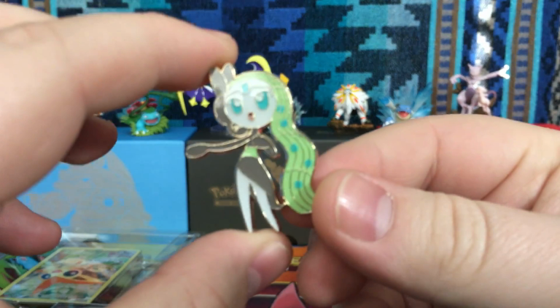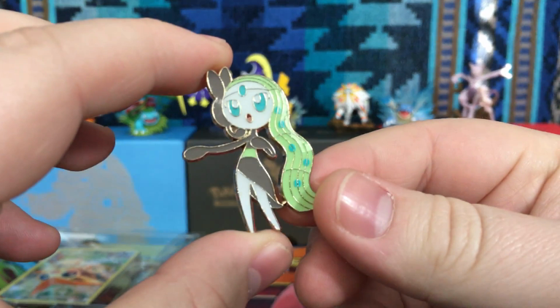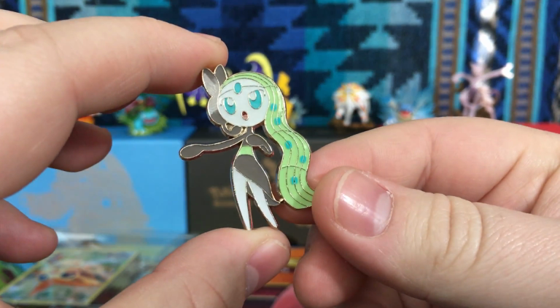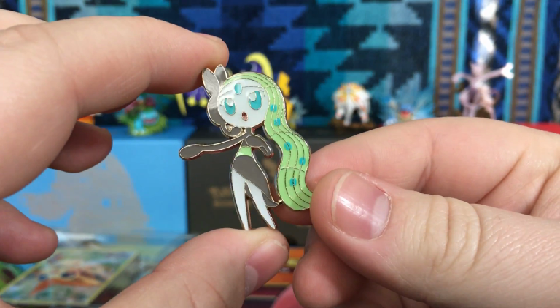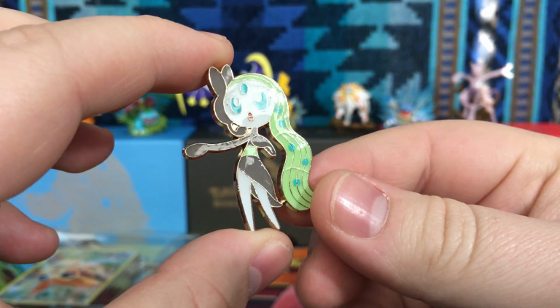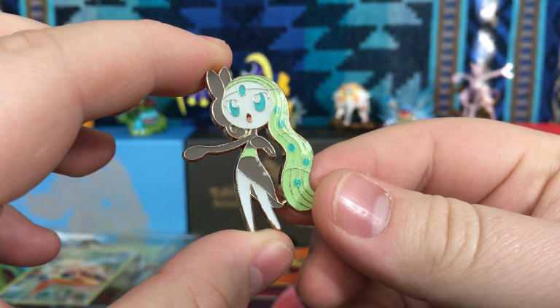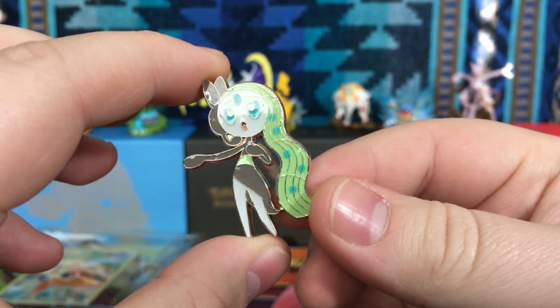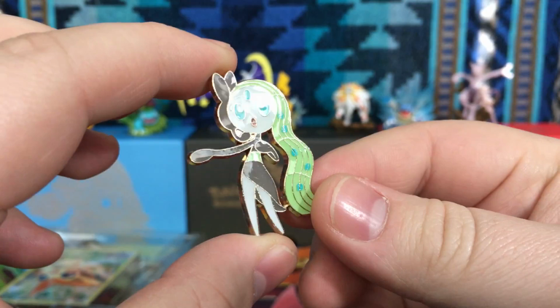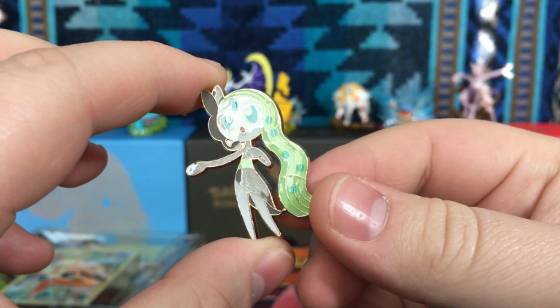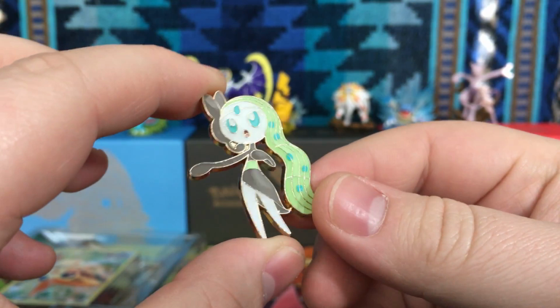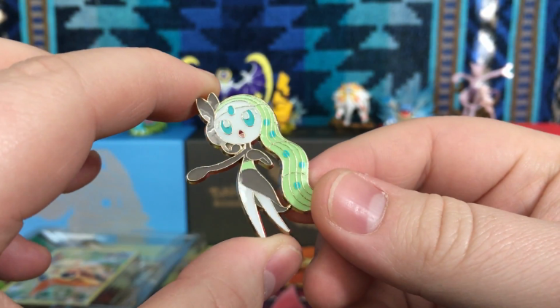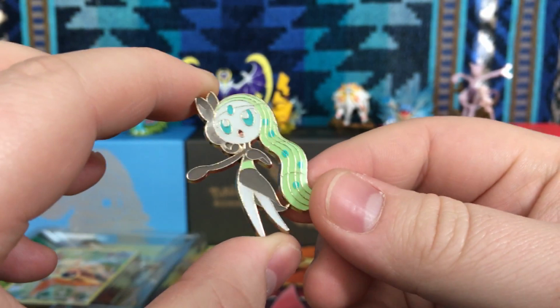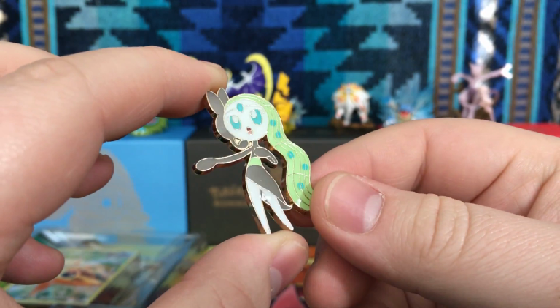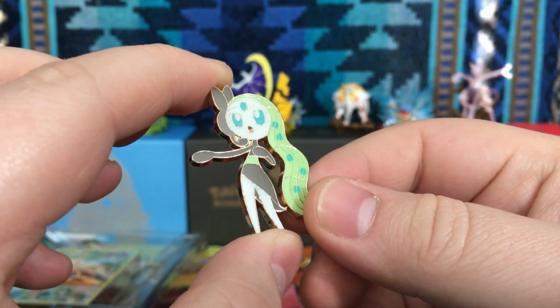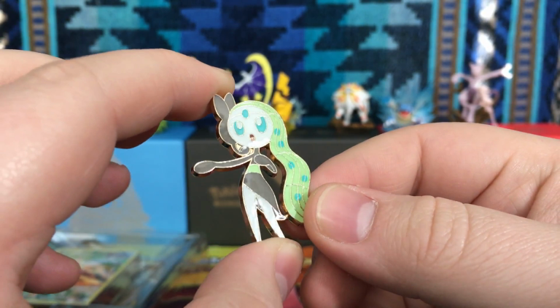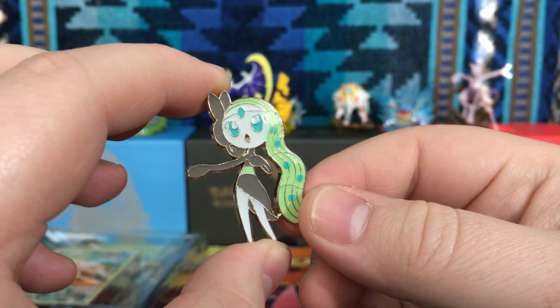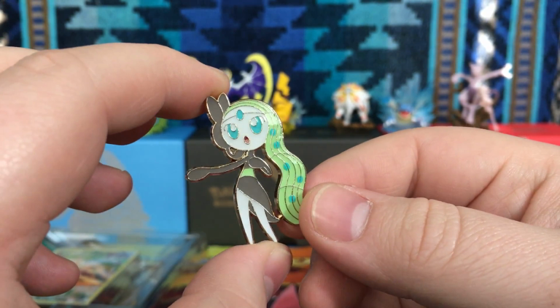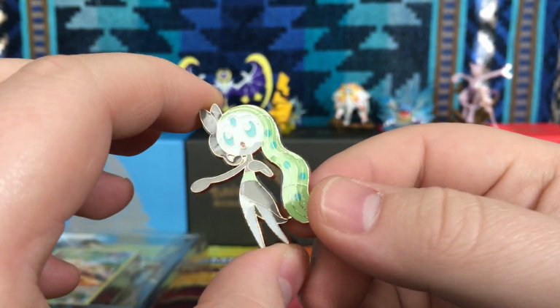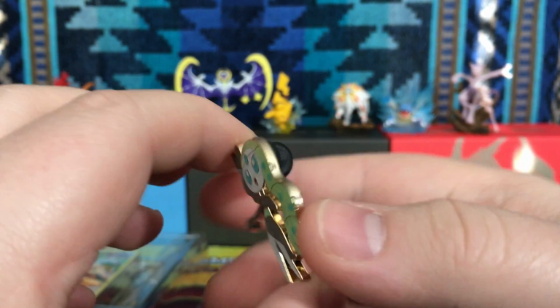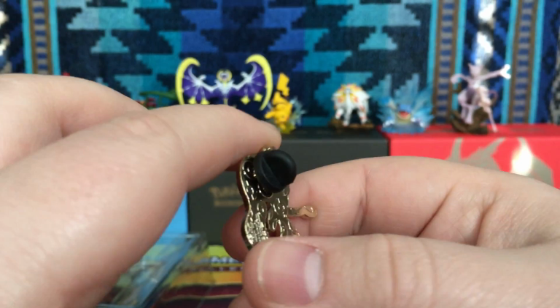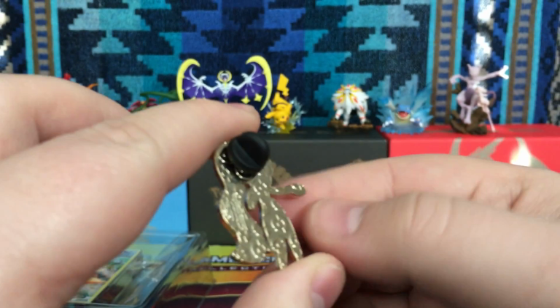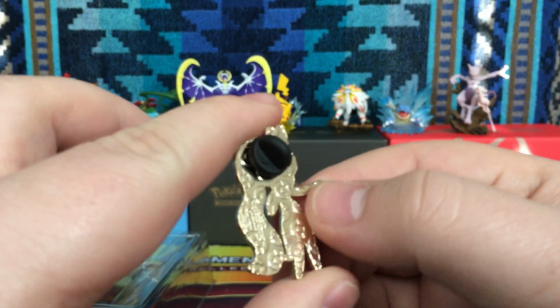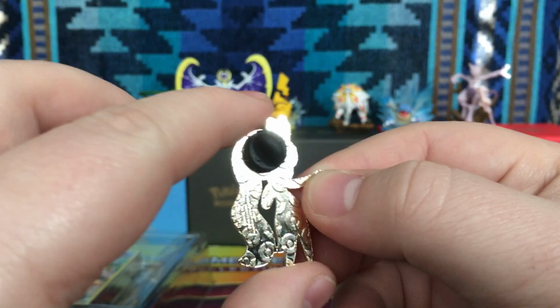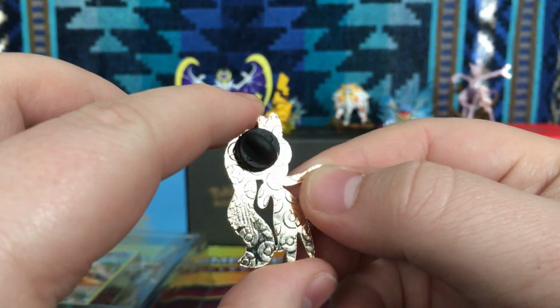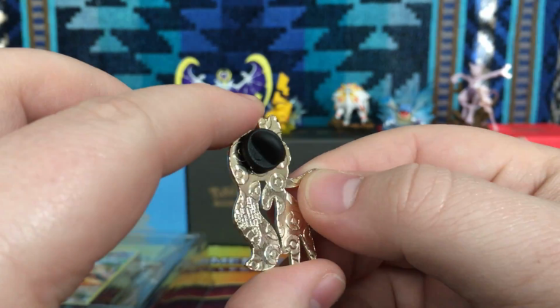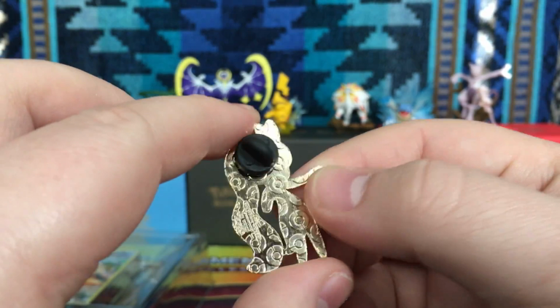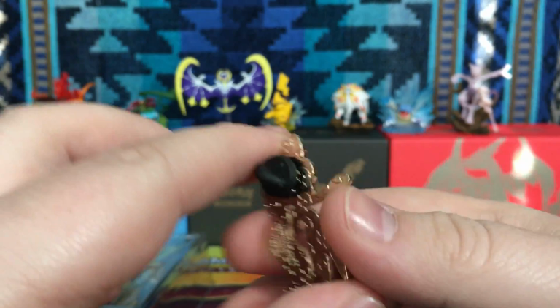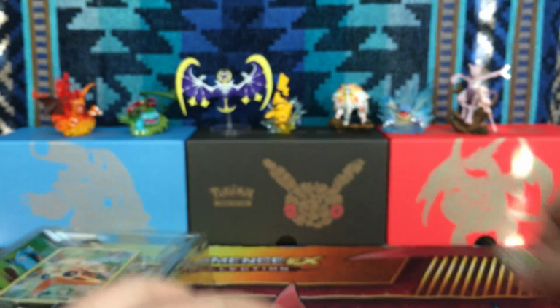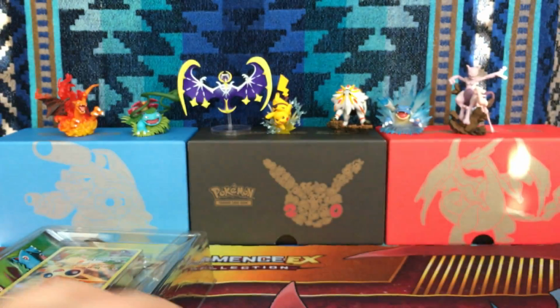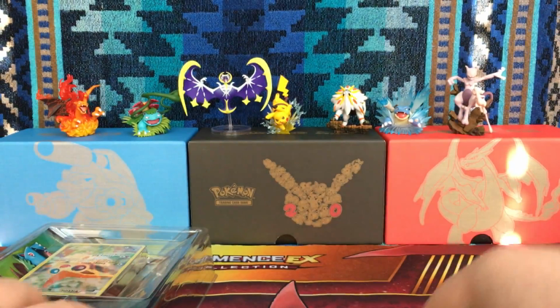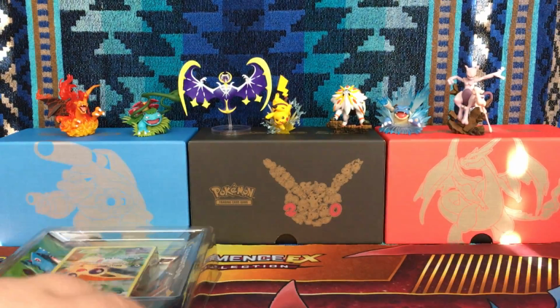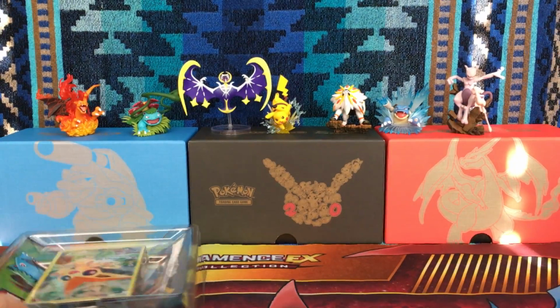I also forgot to show you guys the pin — the Meloetta pin. Really nice. I actually forgot about that. The pins are one of my most favorite things, so it's got to be one of your favorites too.